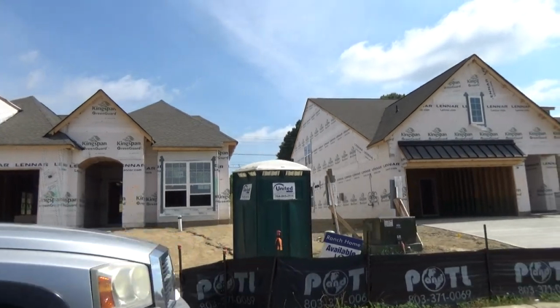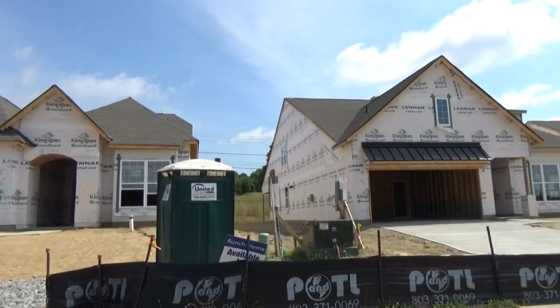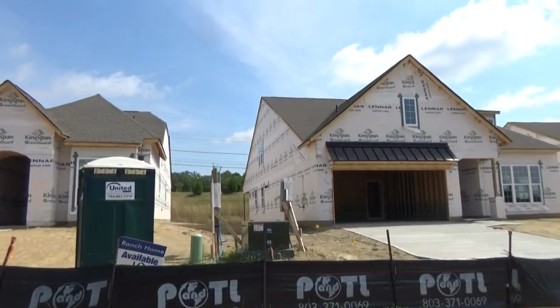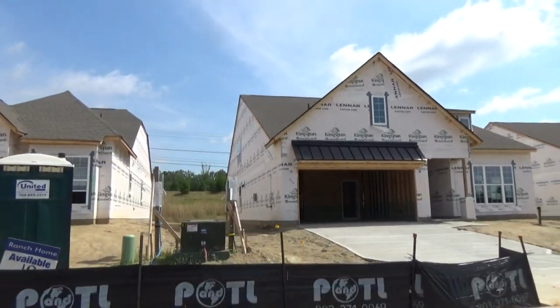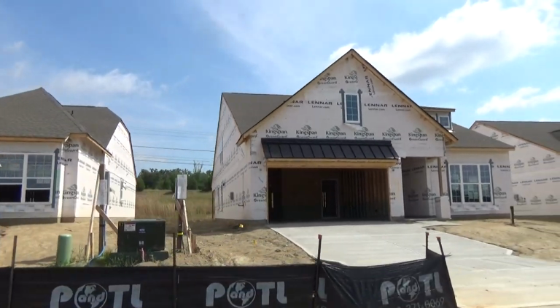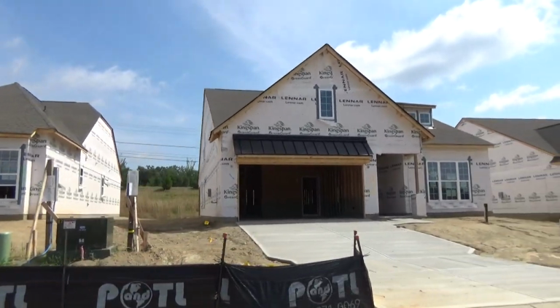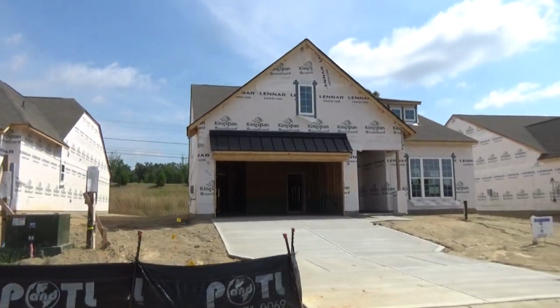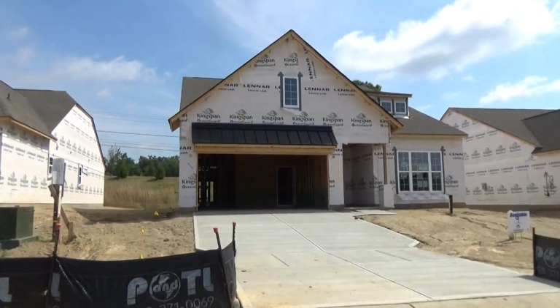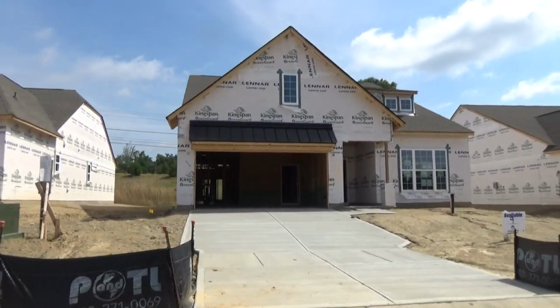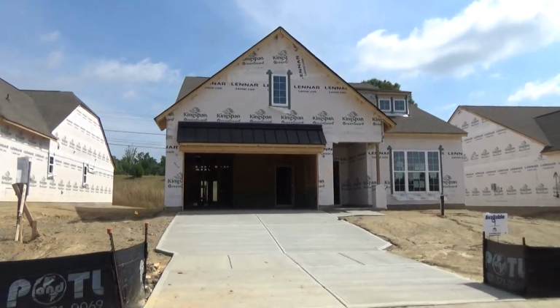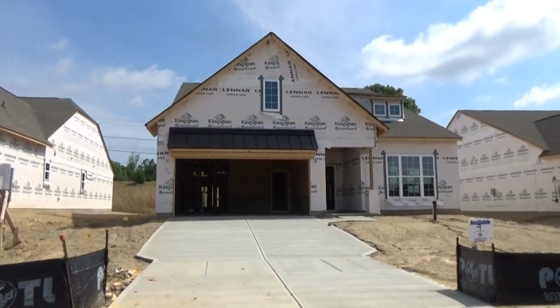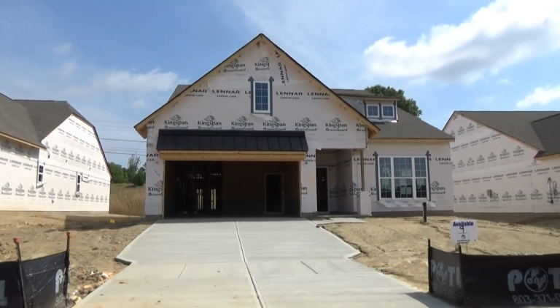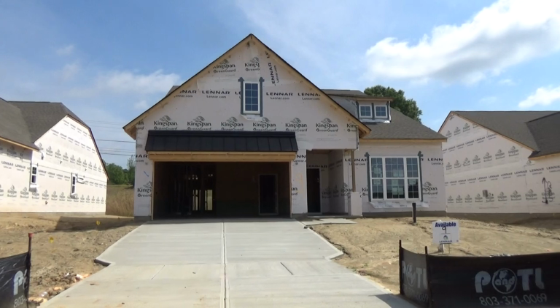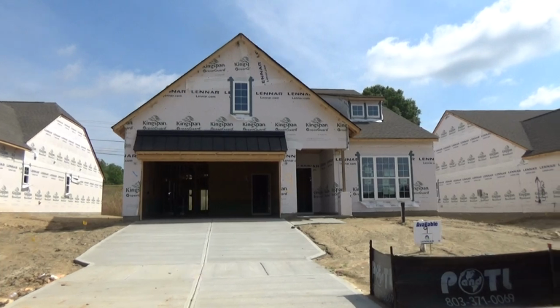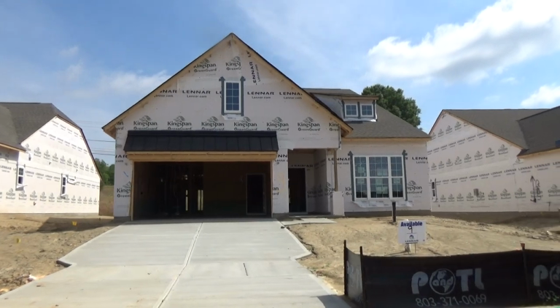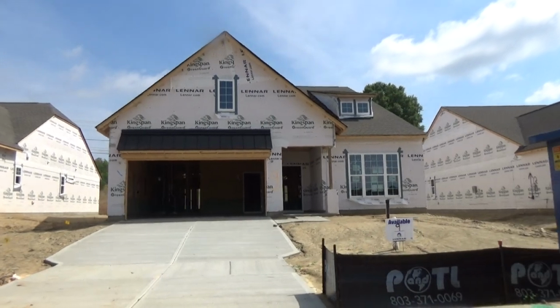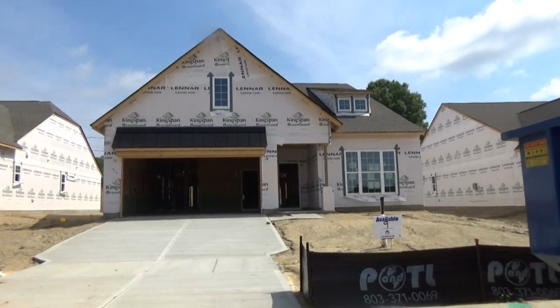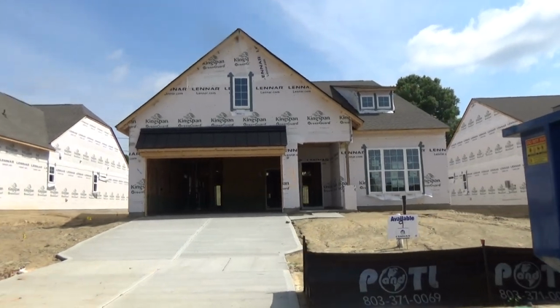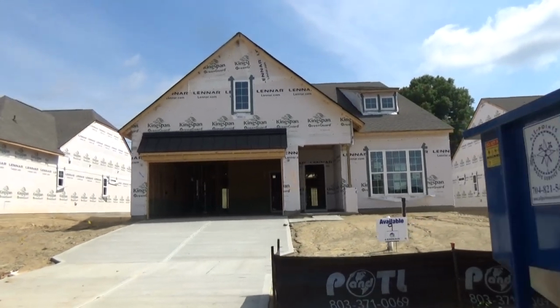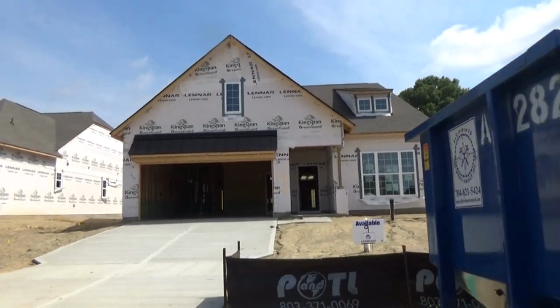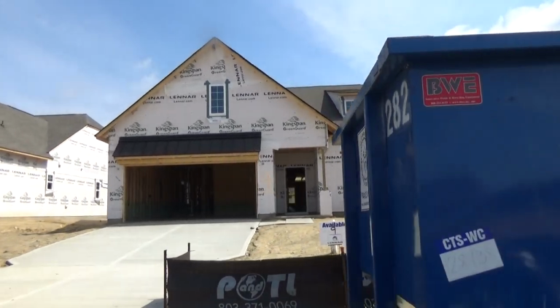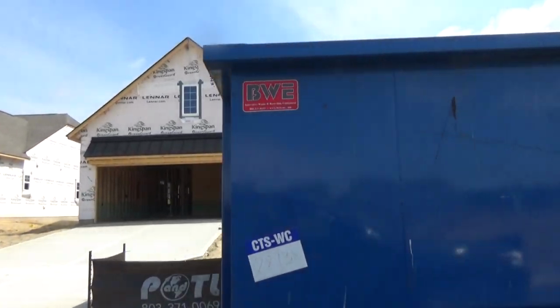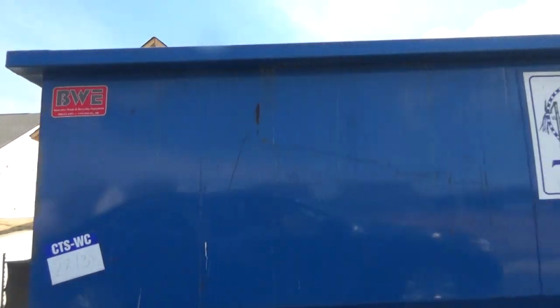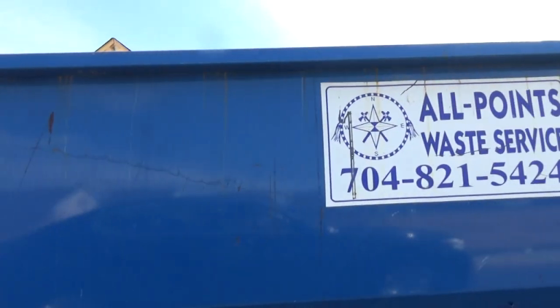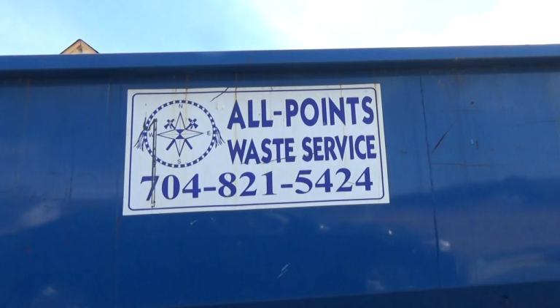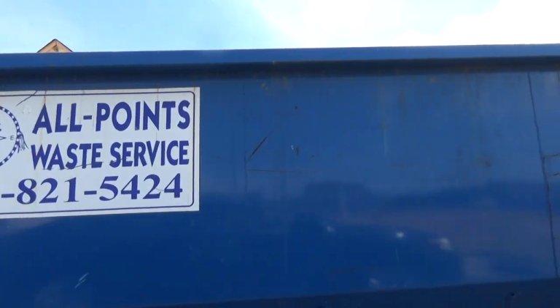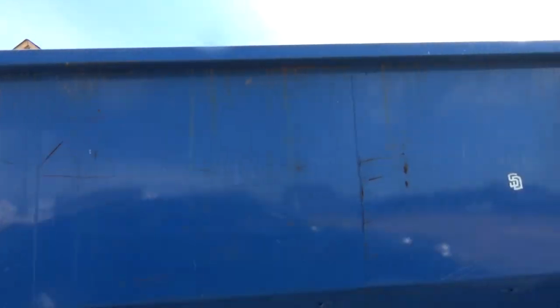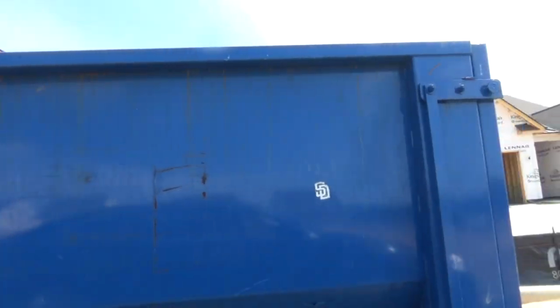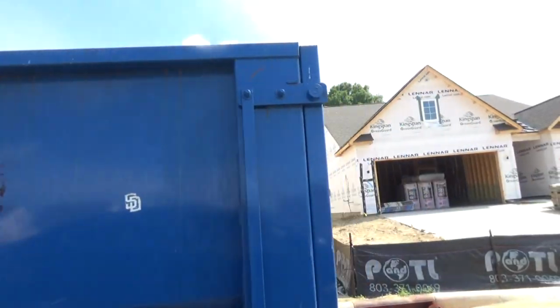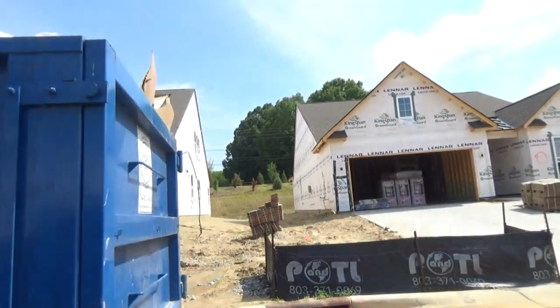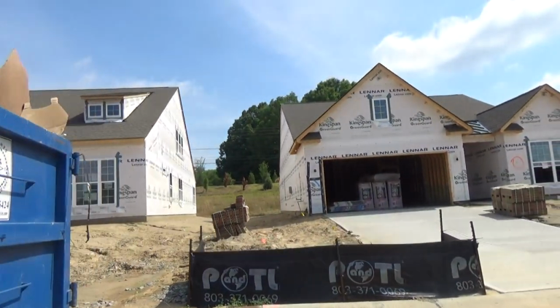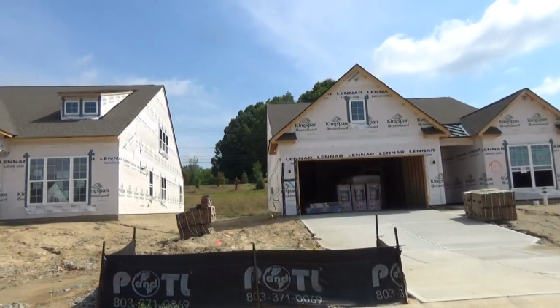Ranch, ranch and a half with some of their great plans. For instance, here's a home that's available on lot number nine and that one's going to be a Dorchester. It's already framed, it's ready to go. That's going to be in the $375,000 to $400,000 range.